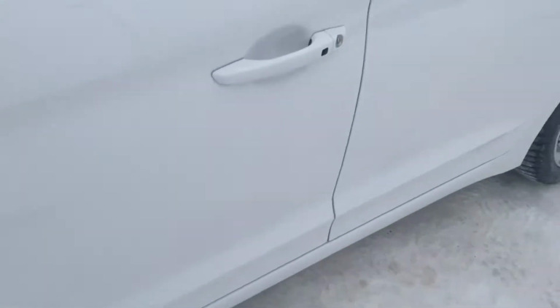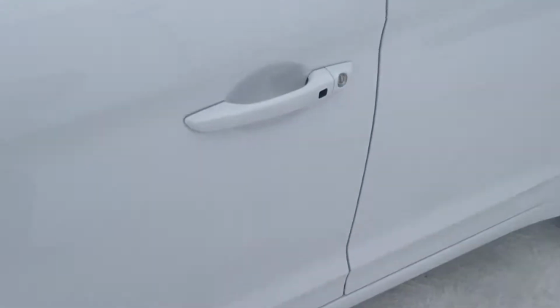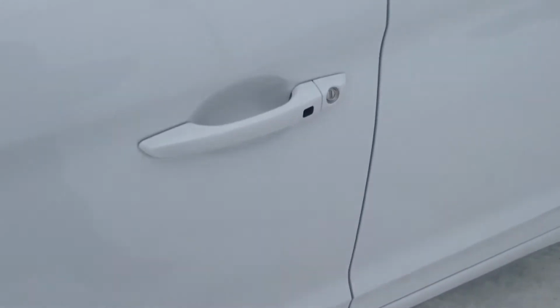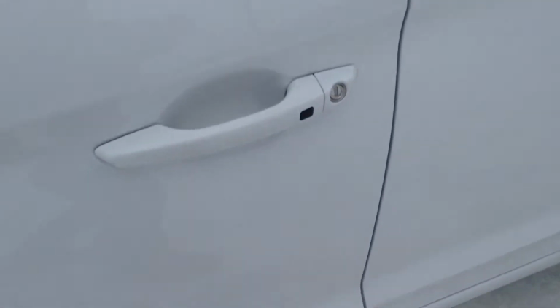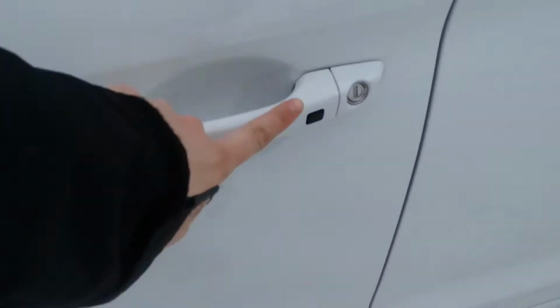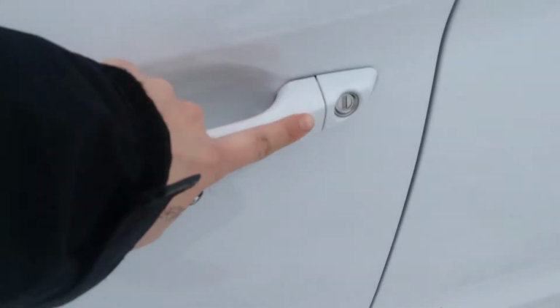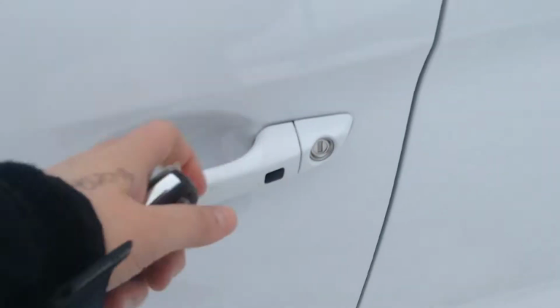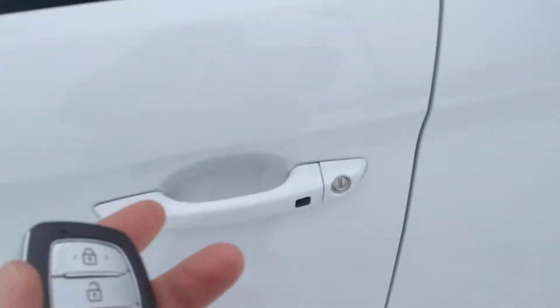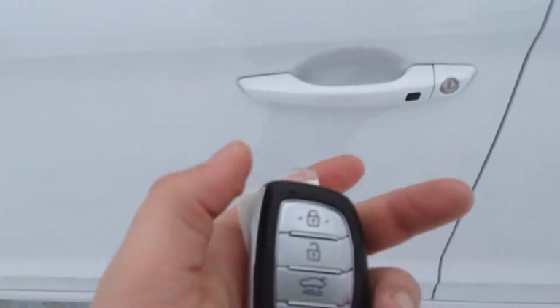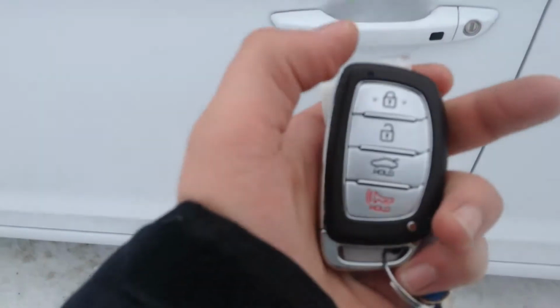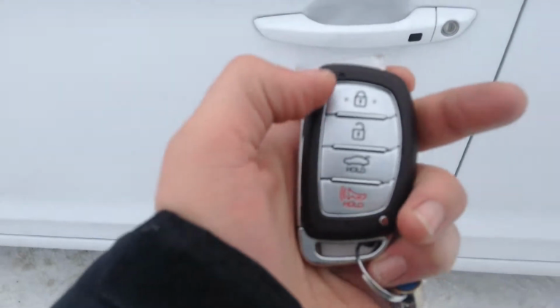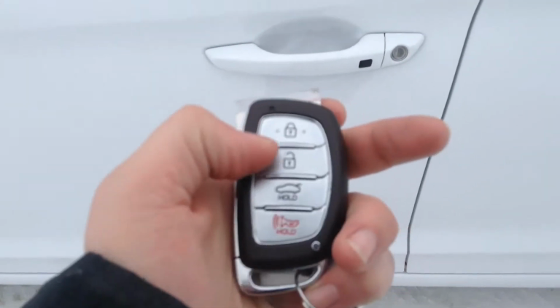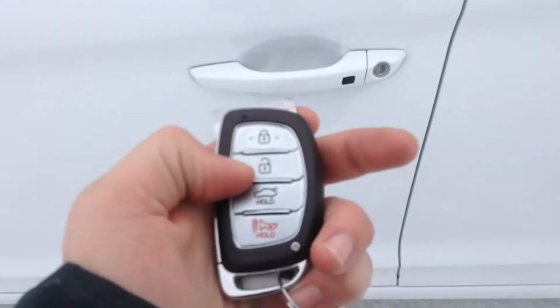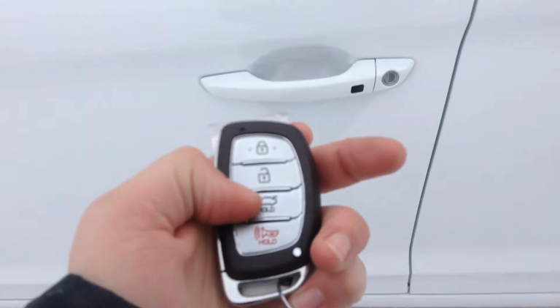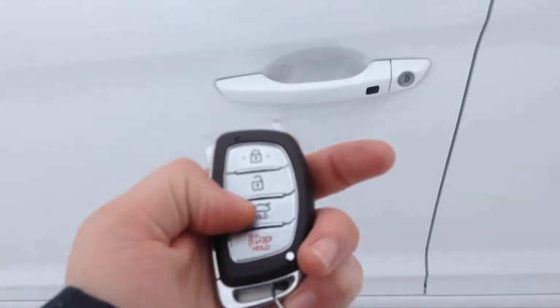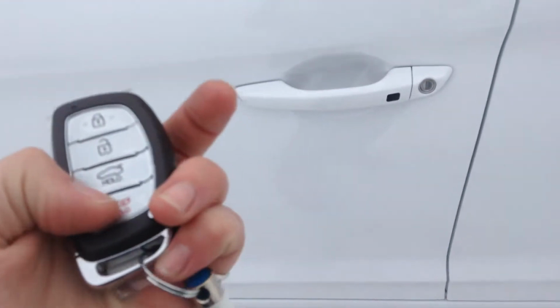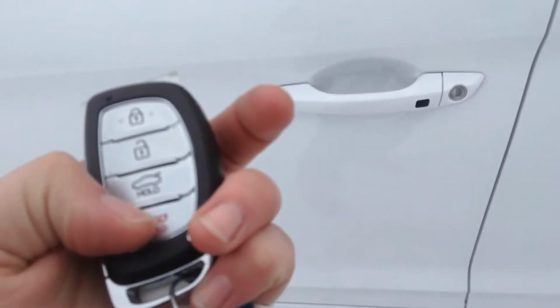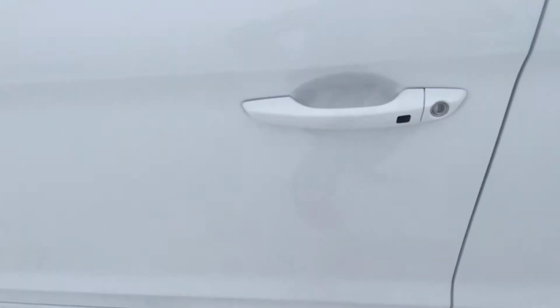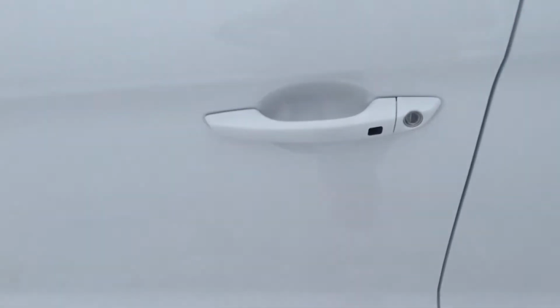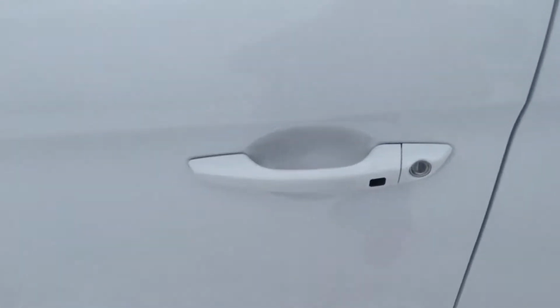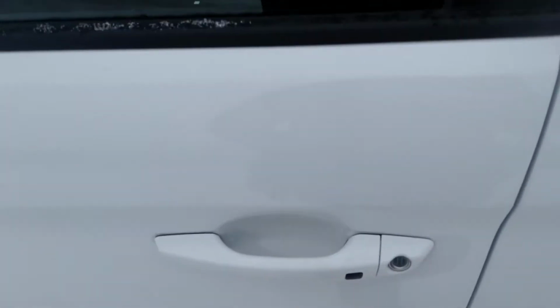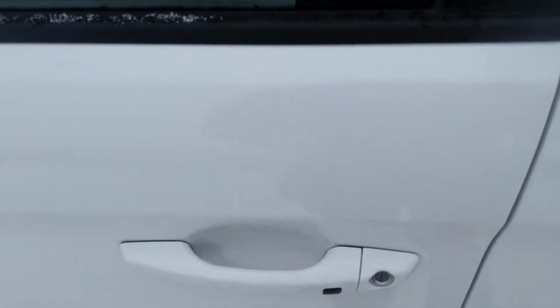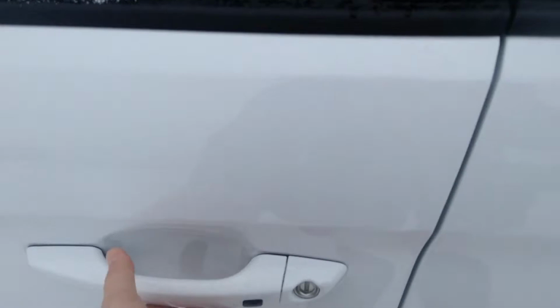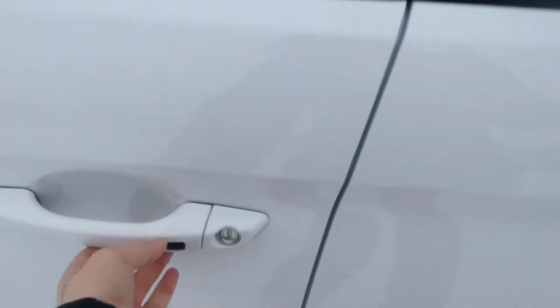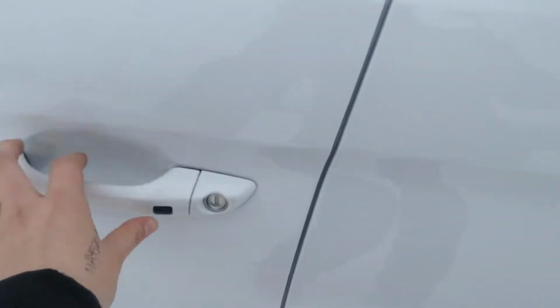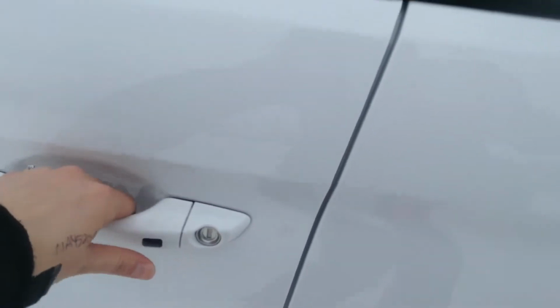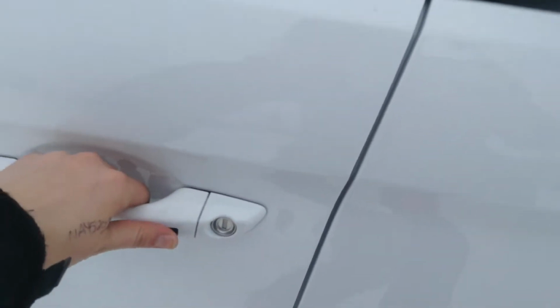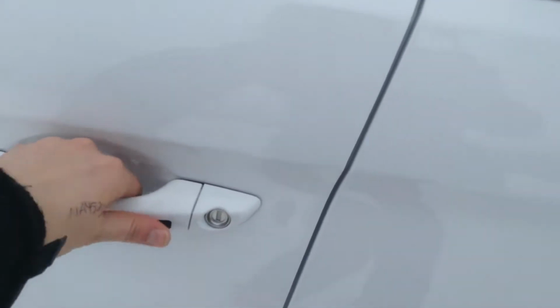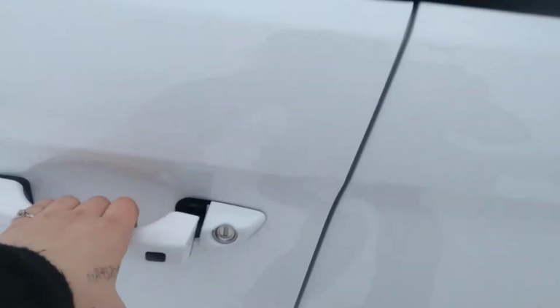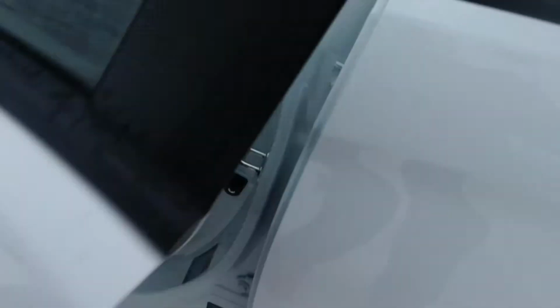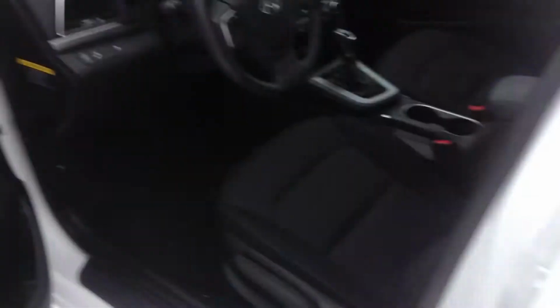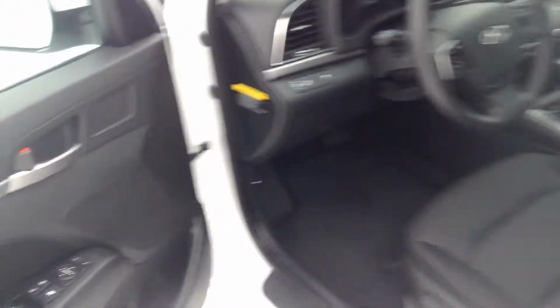We do have our keyless entry here on the door, but on our fob you have your lock, your unlock, your trunk, and your panic button. I'm going to throw those in my pocket. Press this once and it'll let you in.